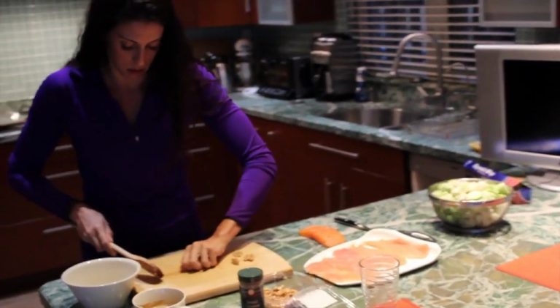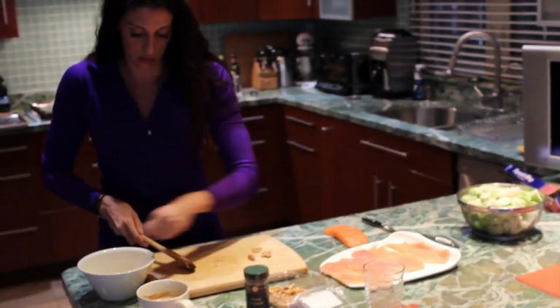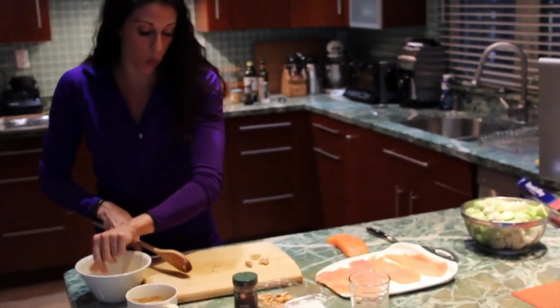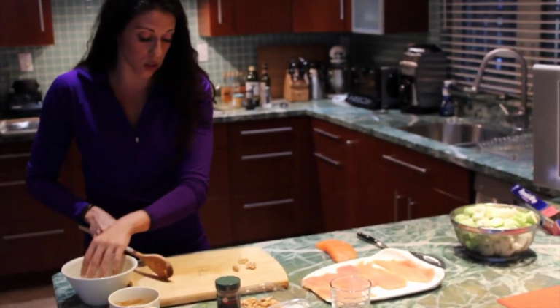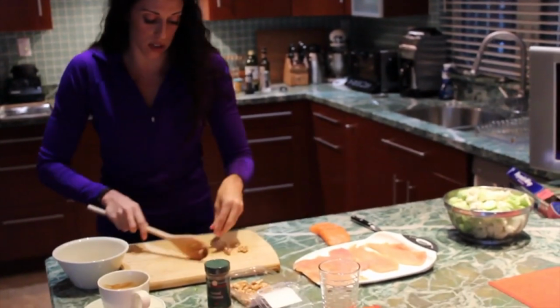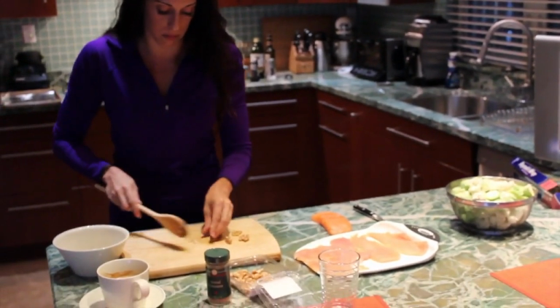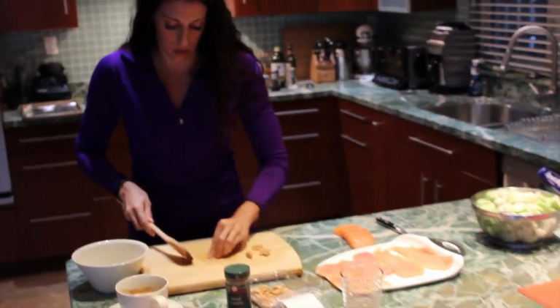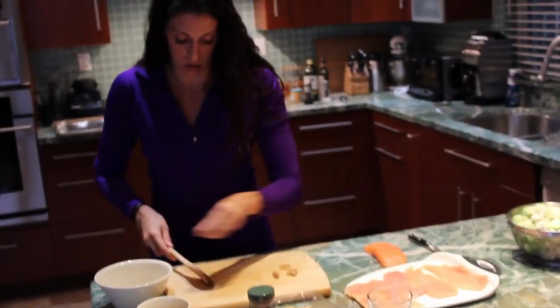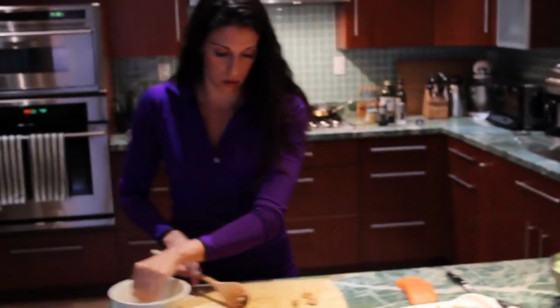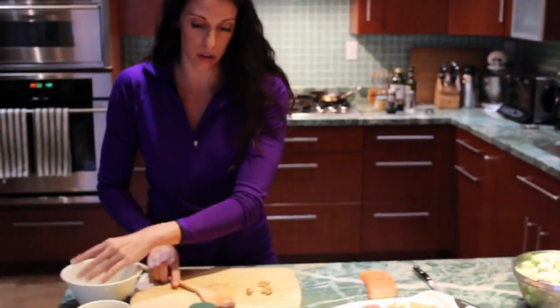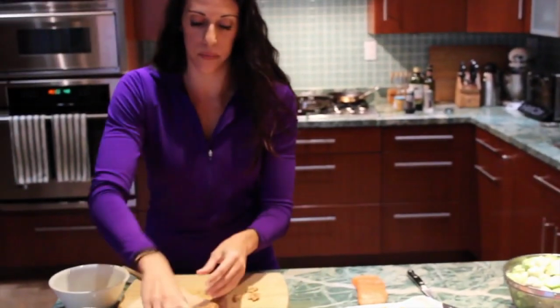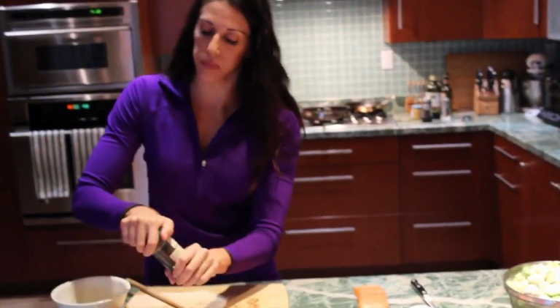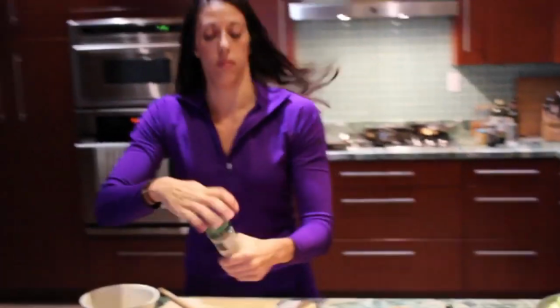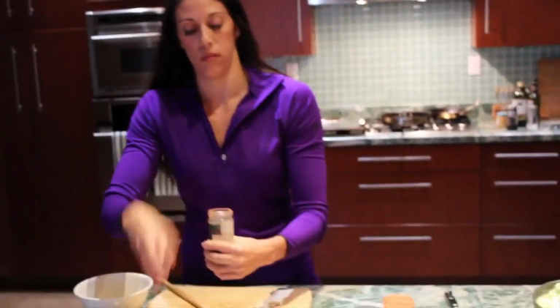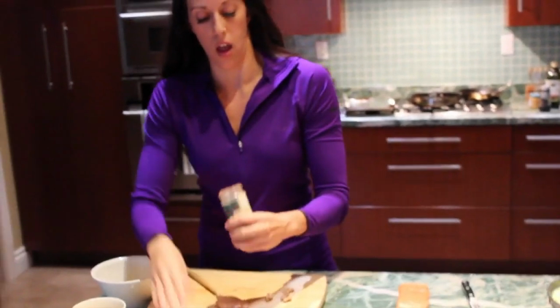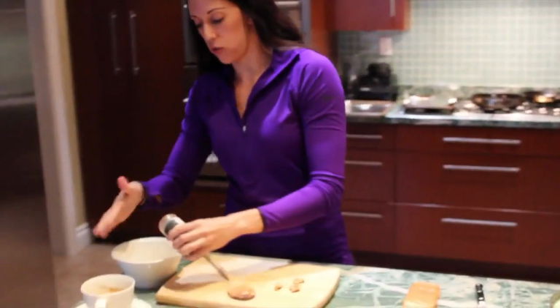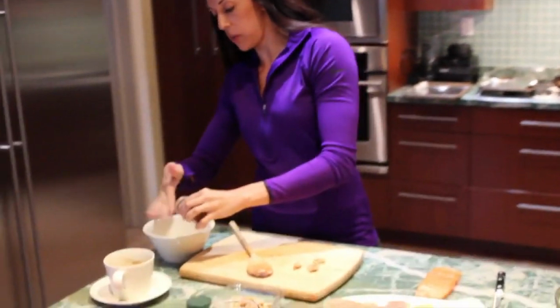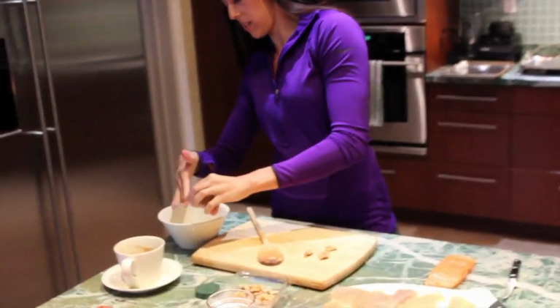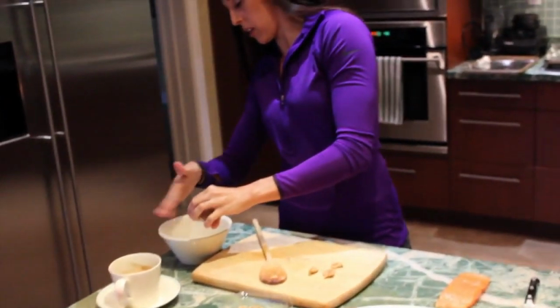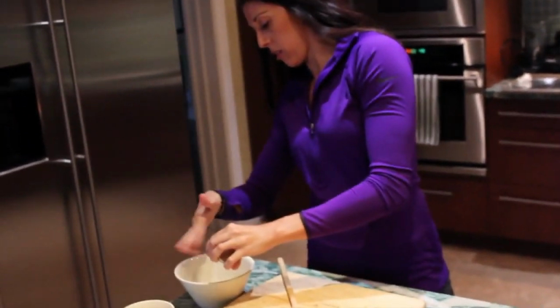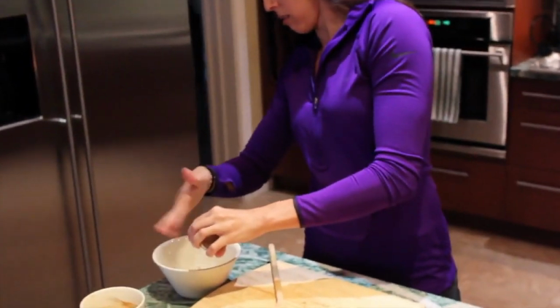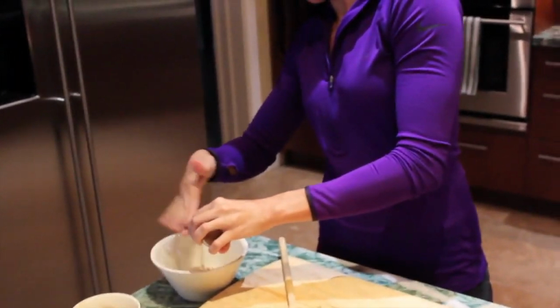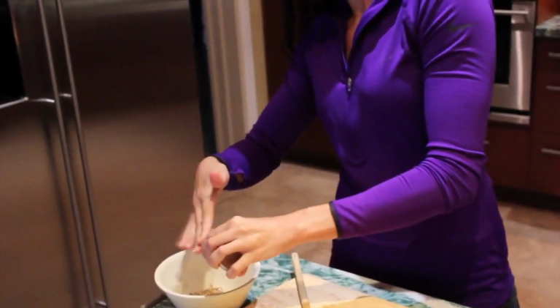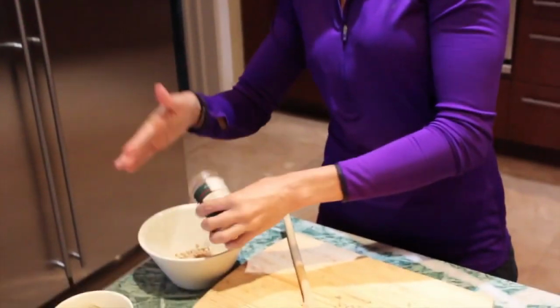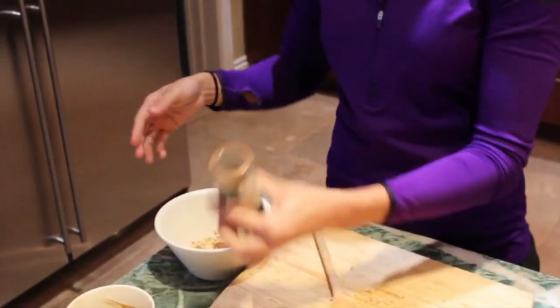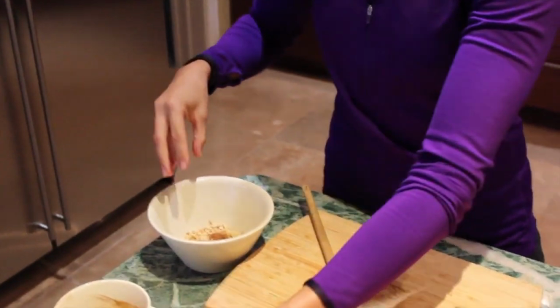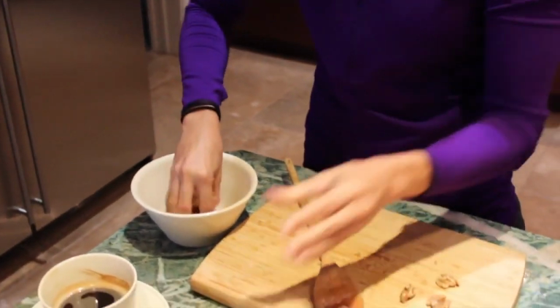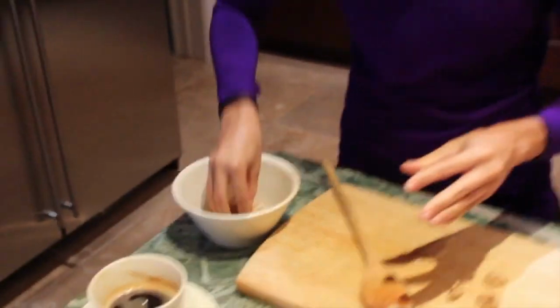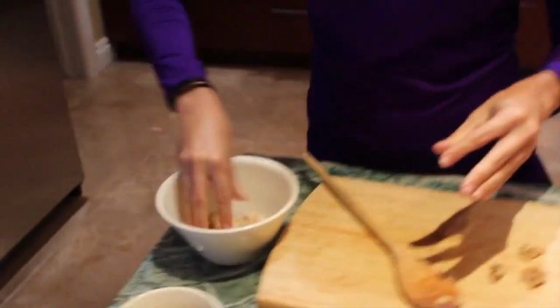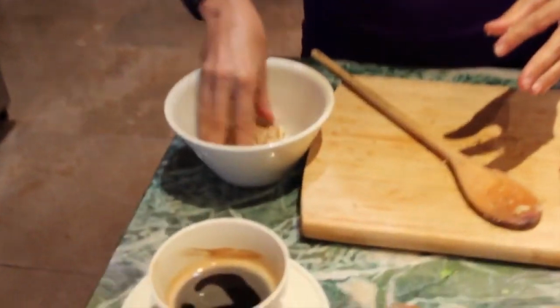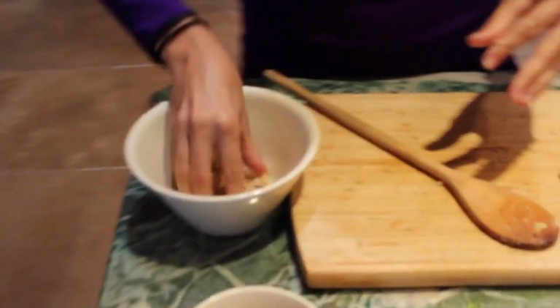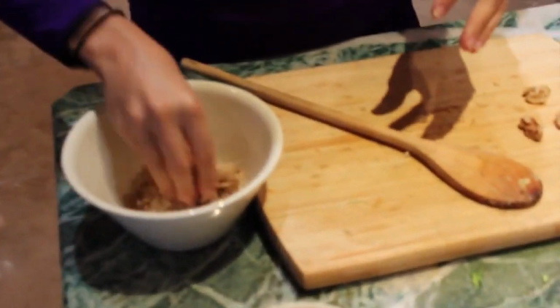You cook it for however well done you like your salmon. I'm just going to drizzle a little bit of cinnamon in there. Cinnamon is pretty strong, so cinnamon and walnuts, people. That is it.